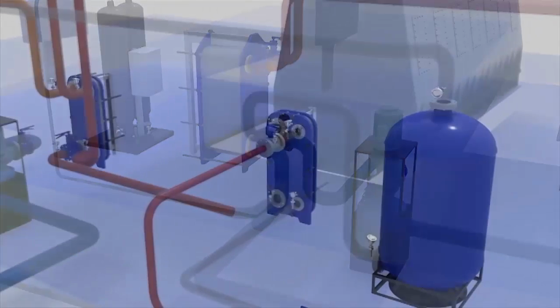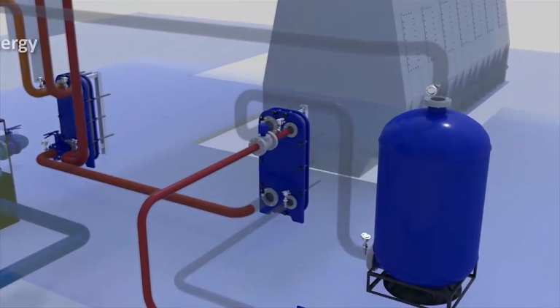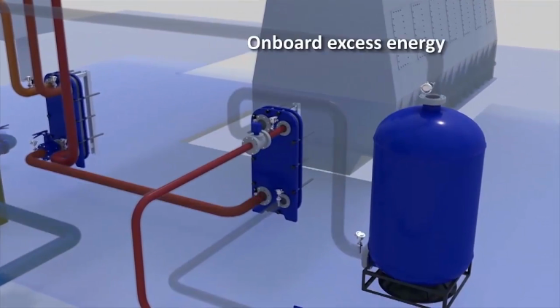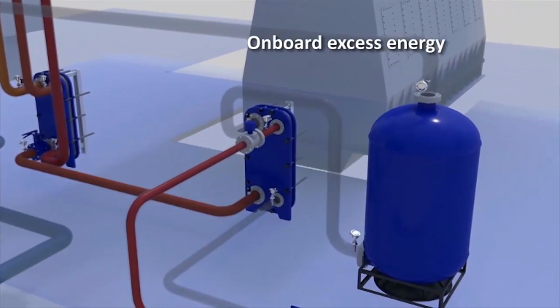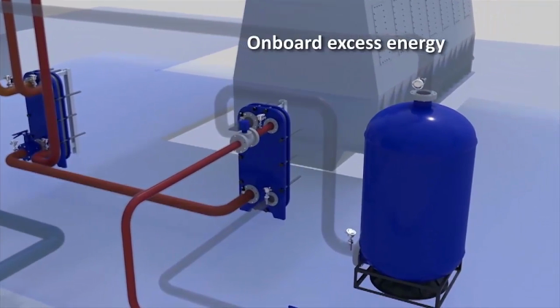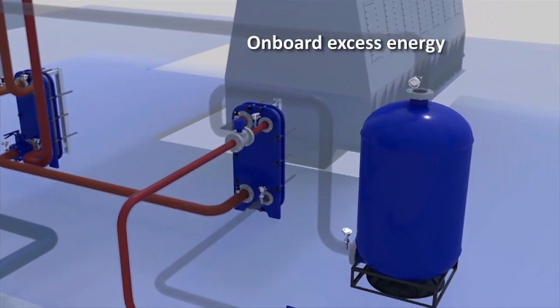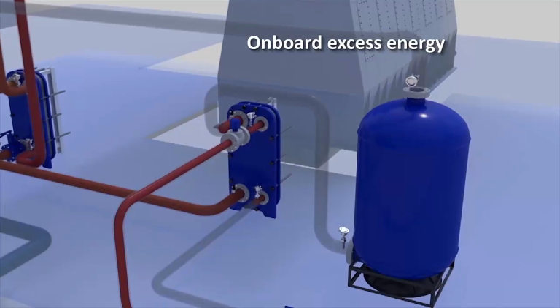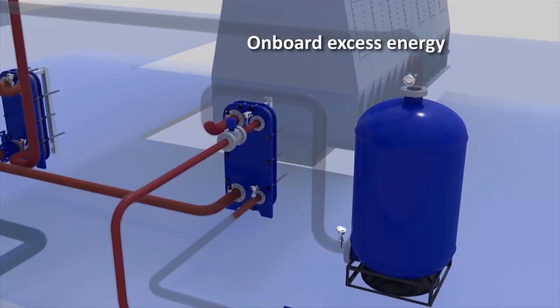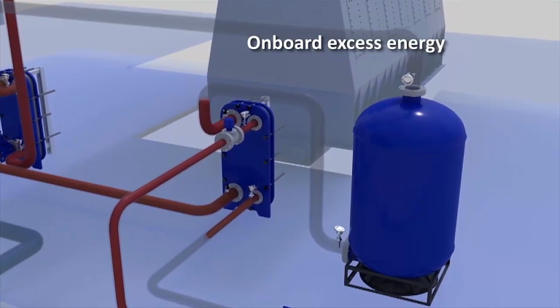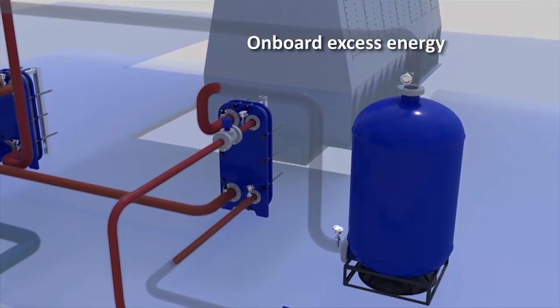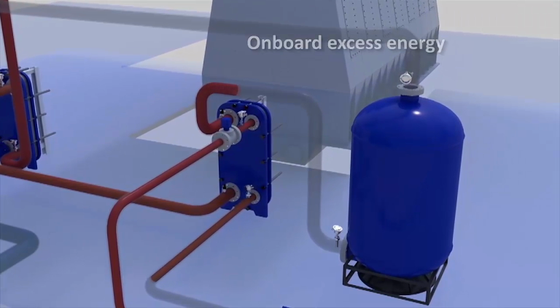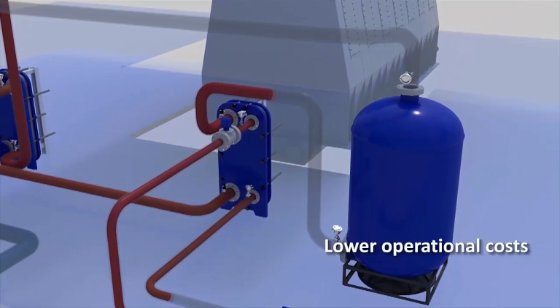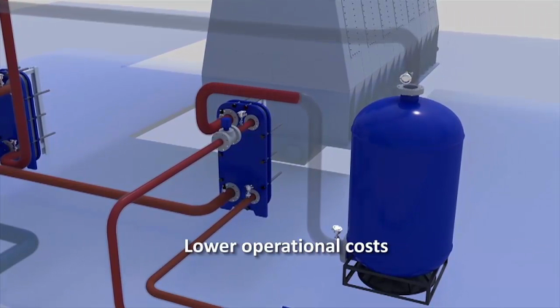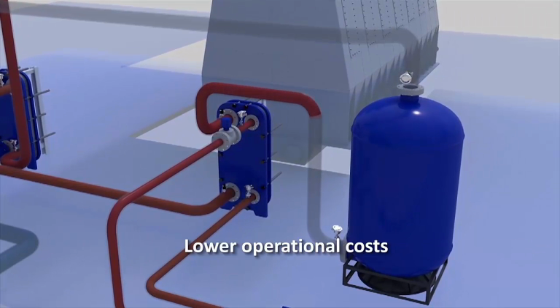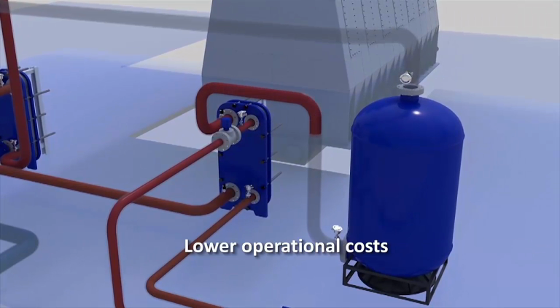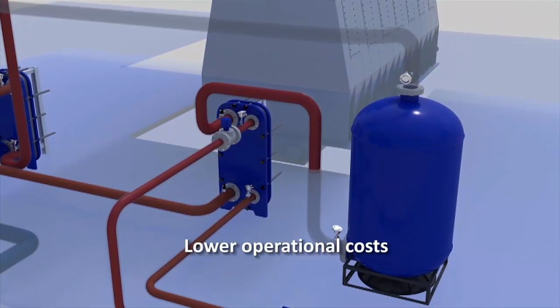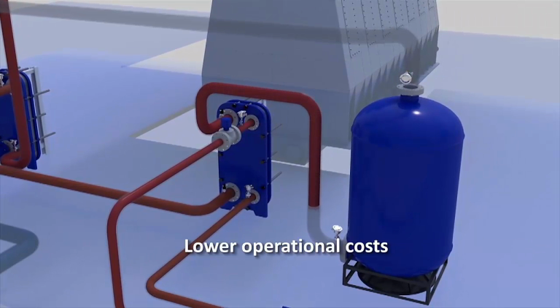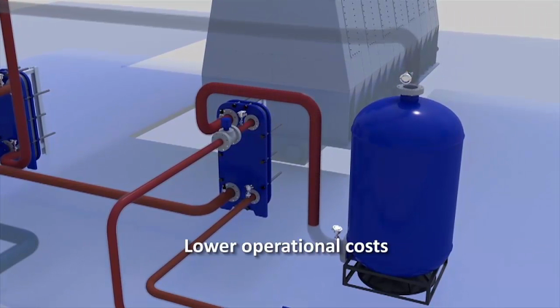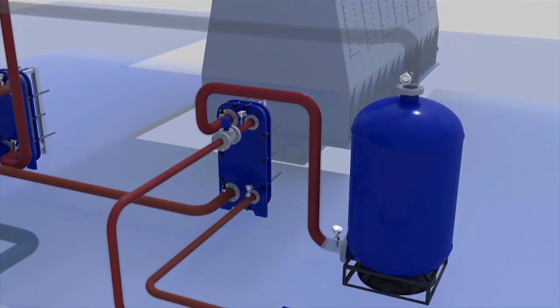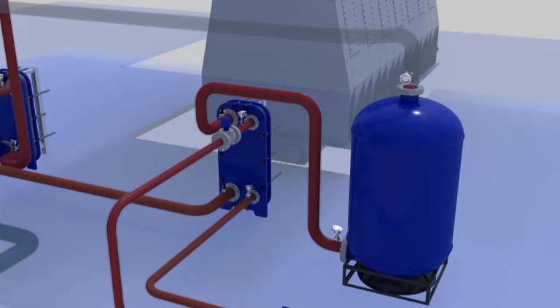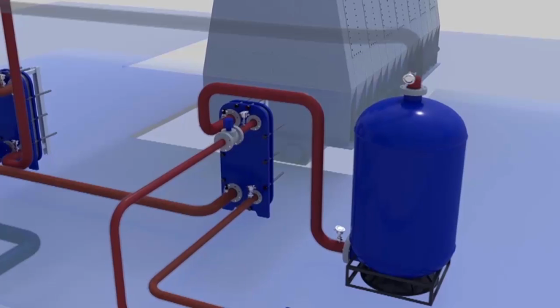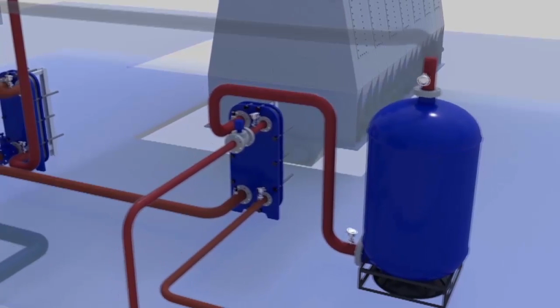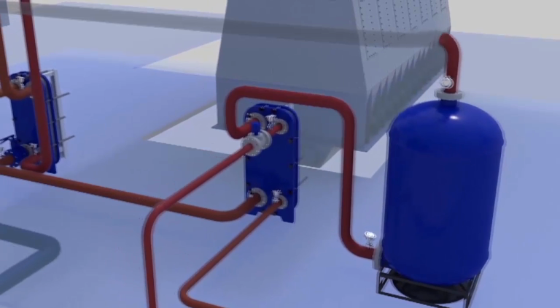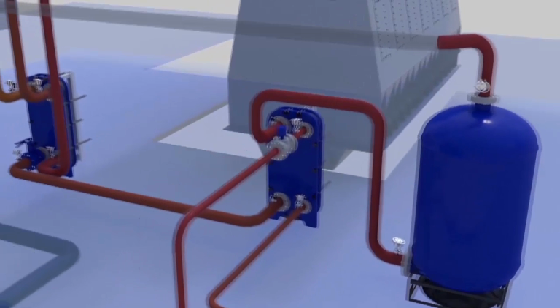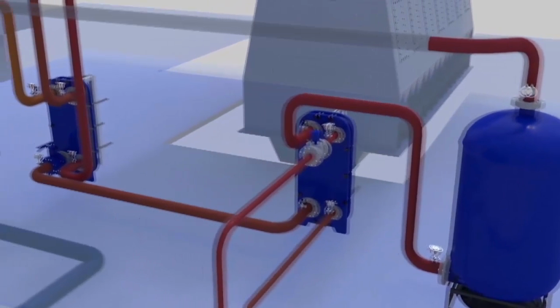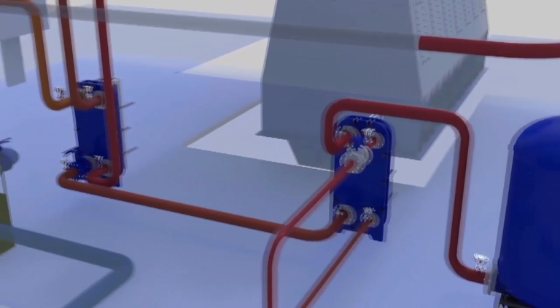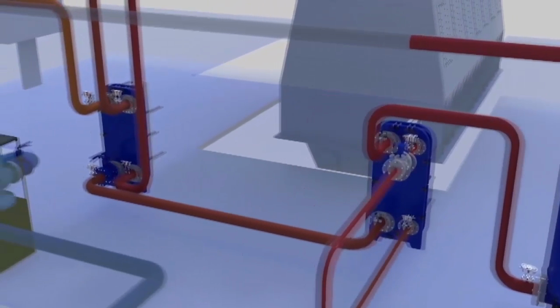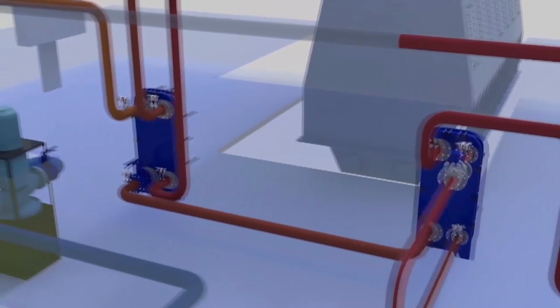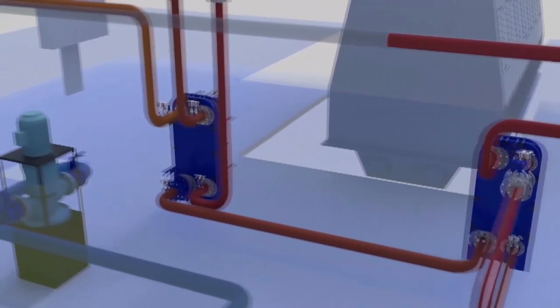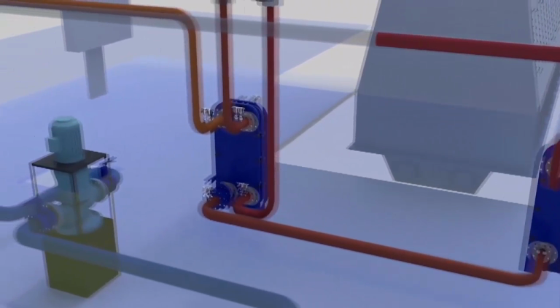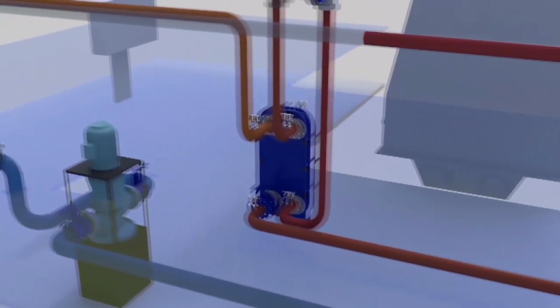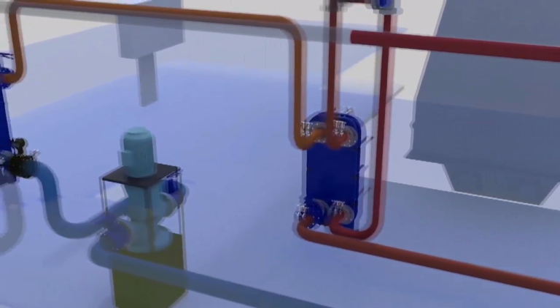Since the system uses onboard excess energy, it provides lower operational costs, and no upgrade of existing power generators or pumps is necessary.